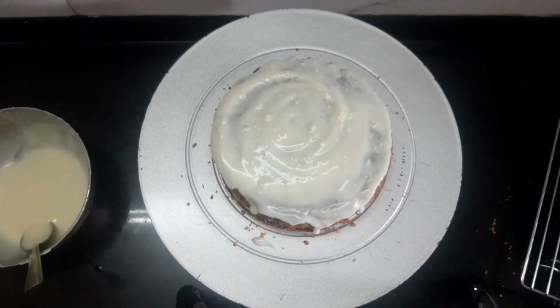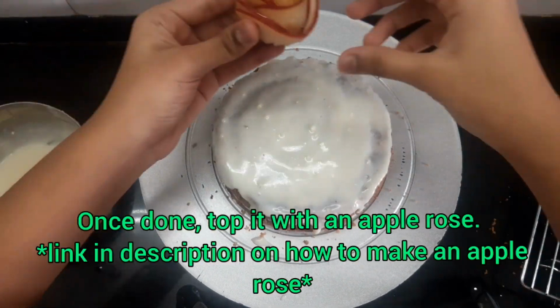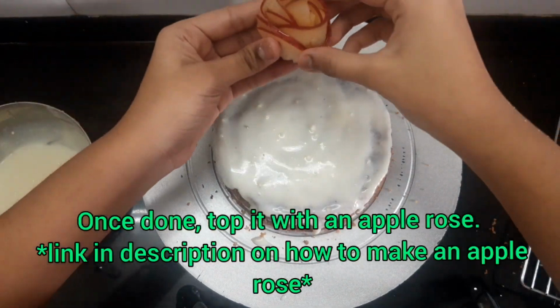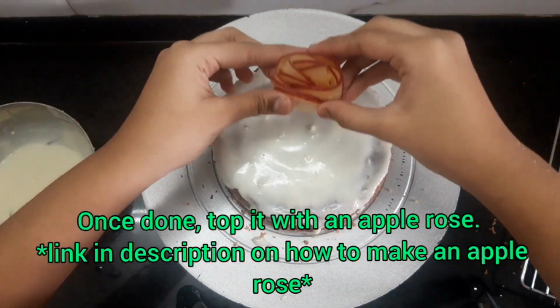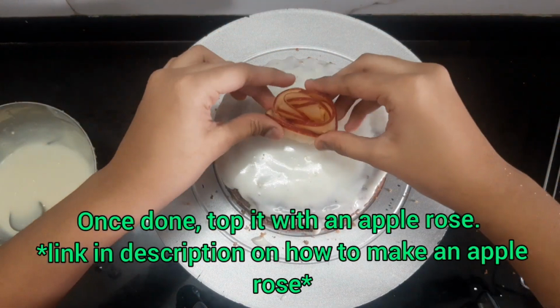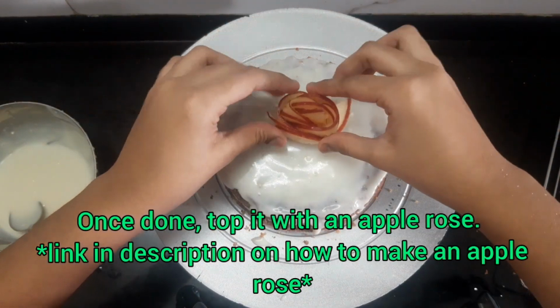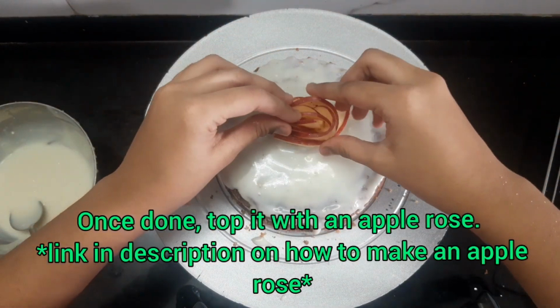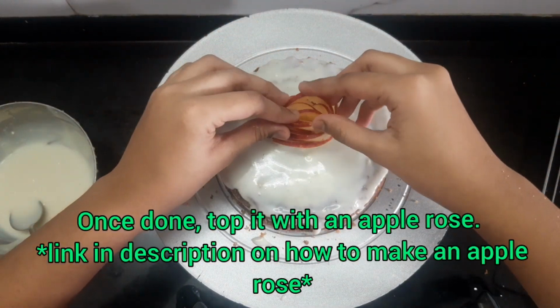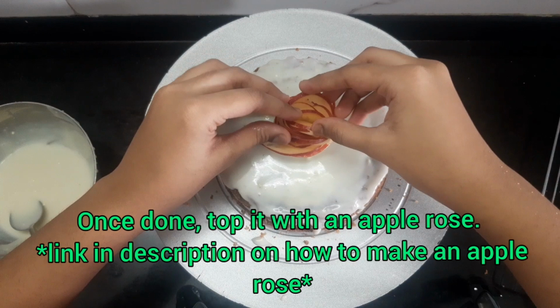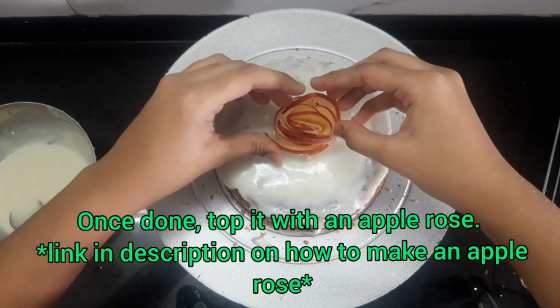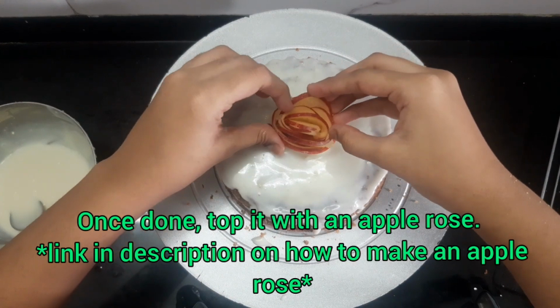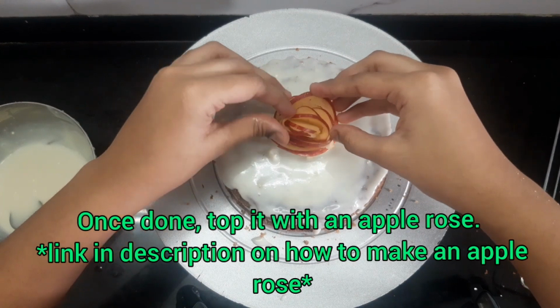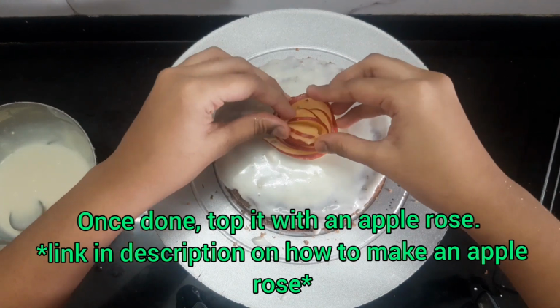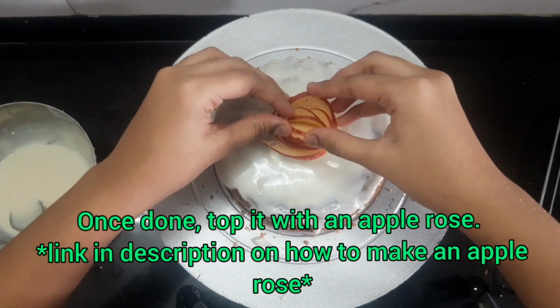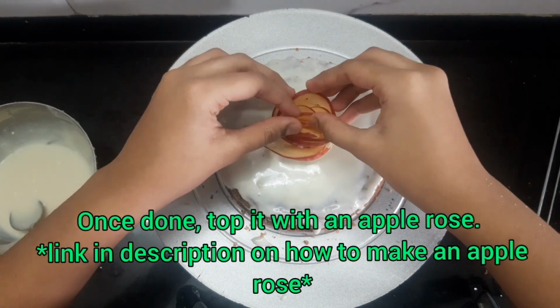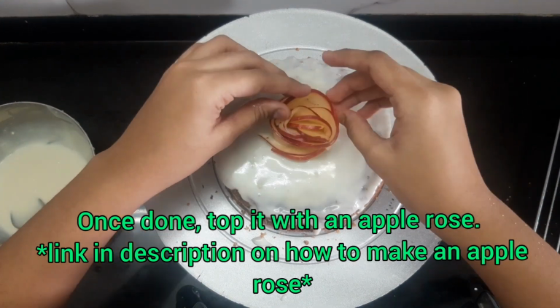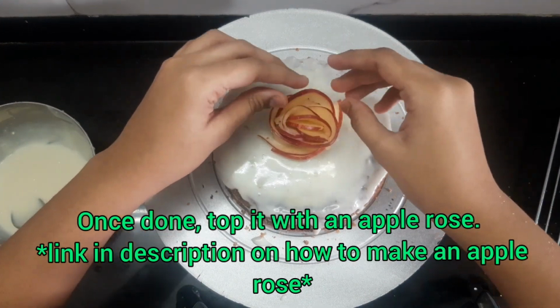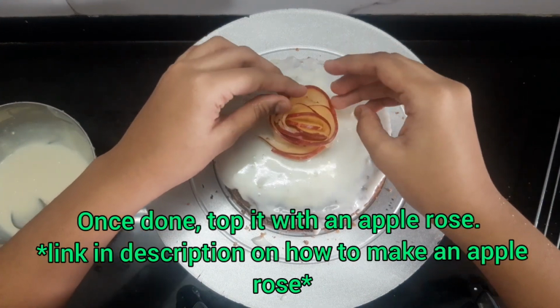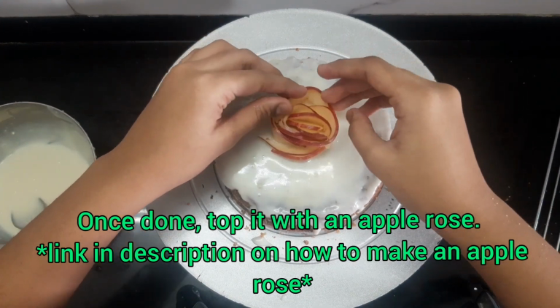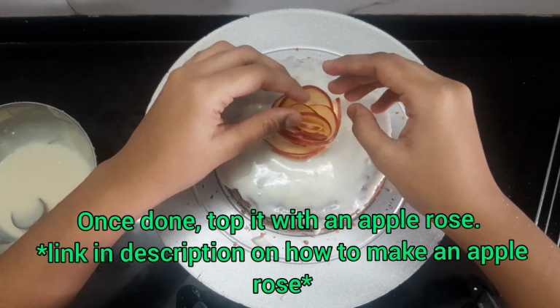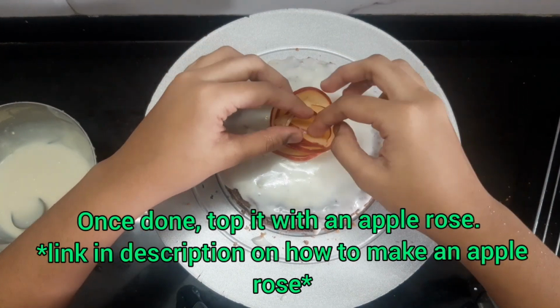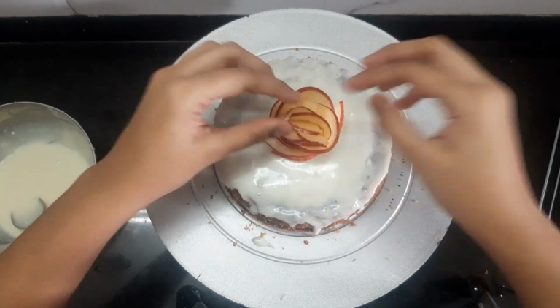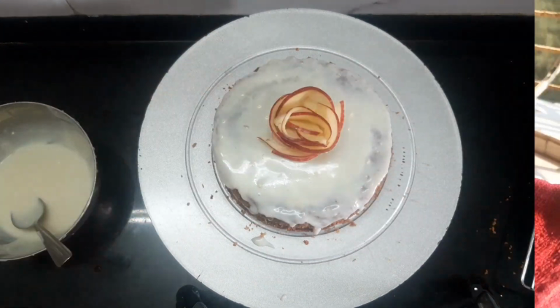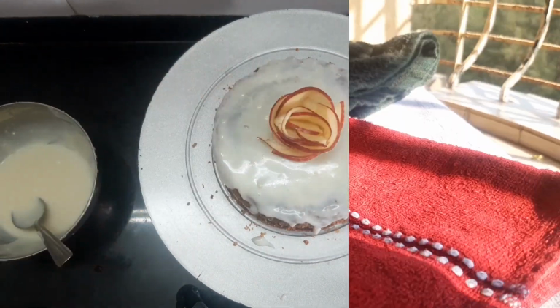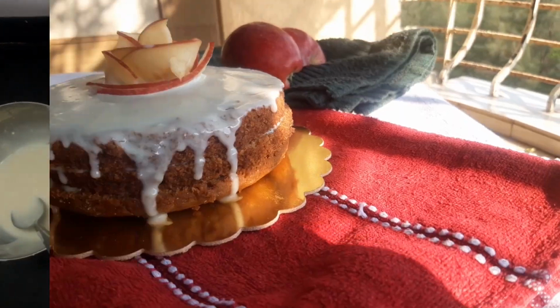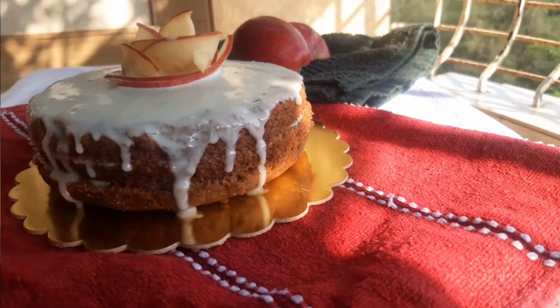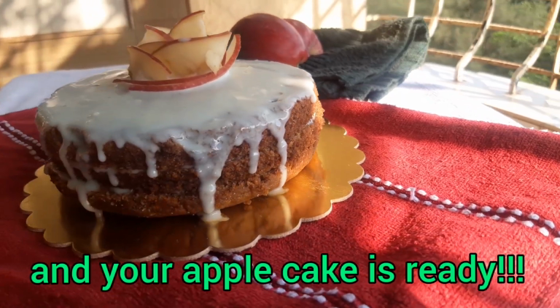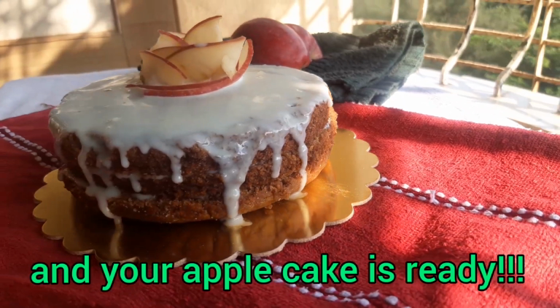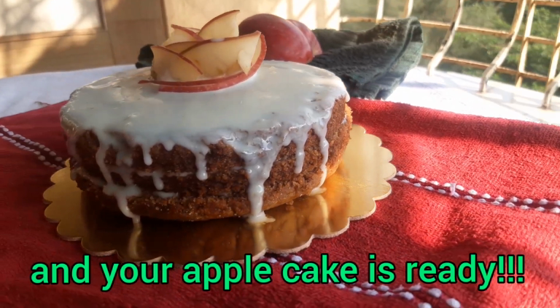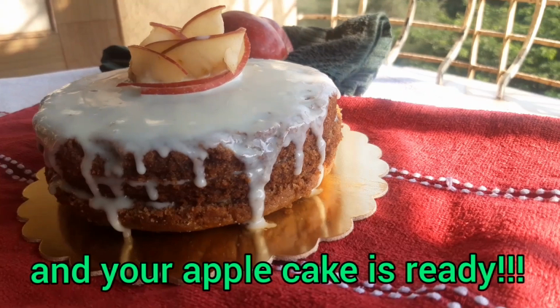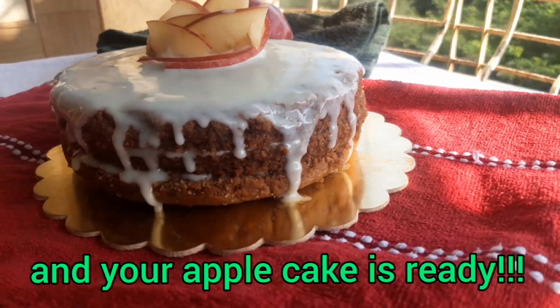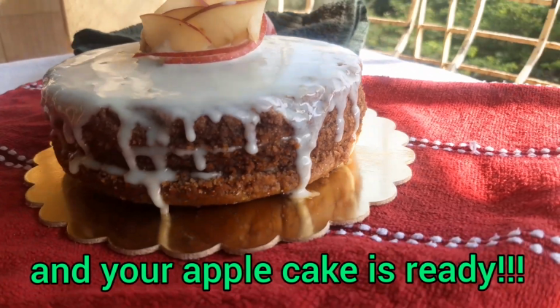Once you have stacked the cake, top it with an apple sauce. The link is in the description for how I made it, and your apple cake is ready.